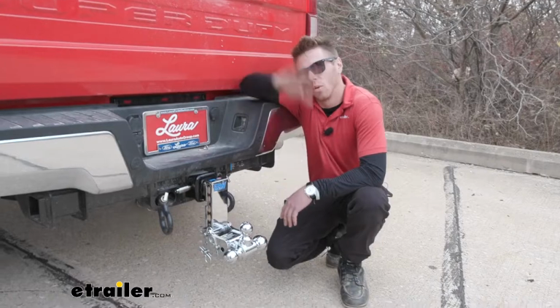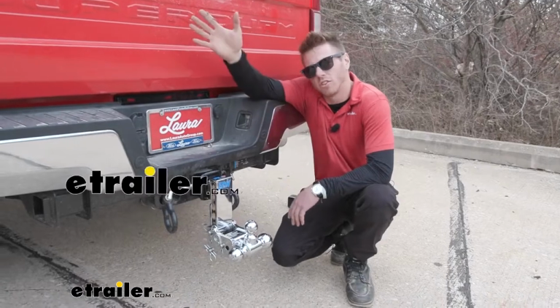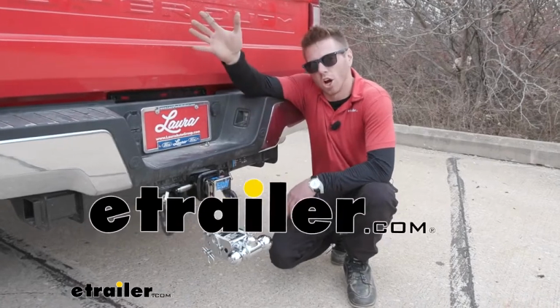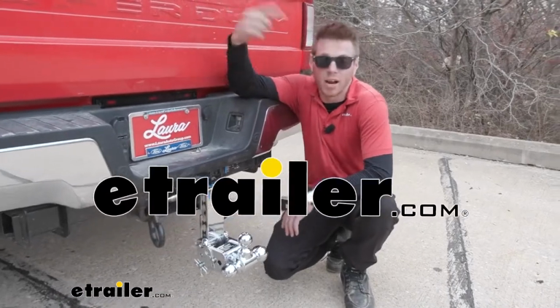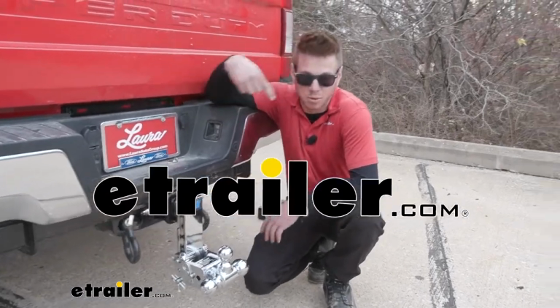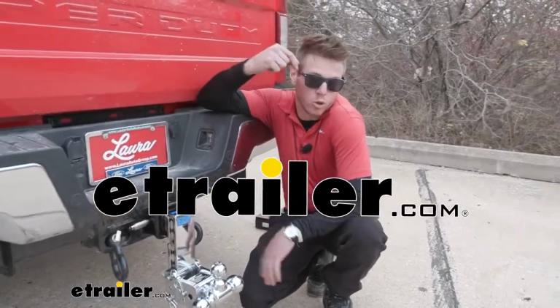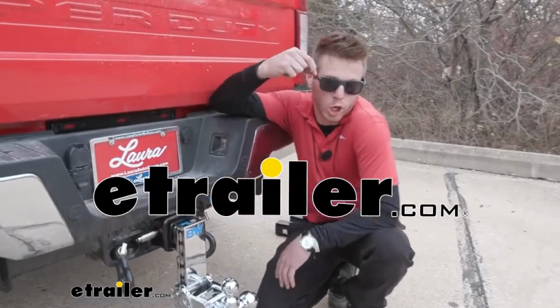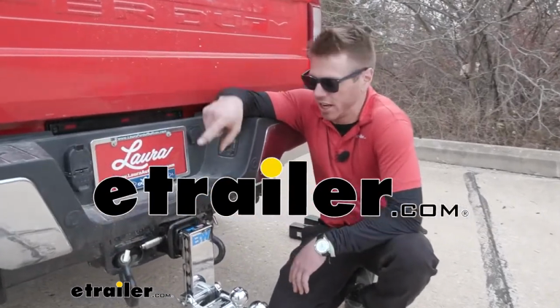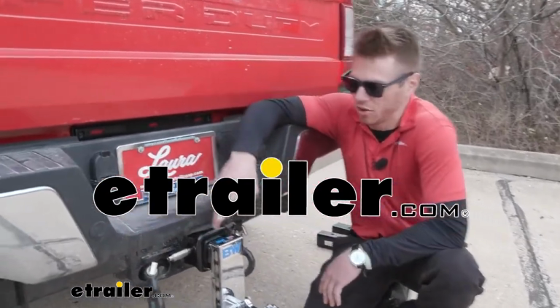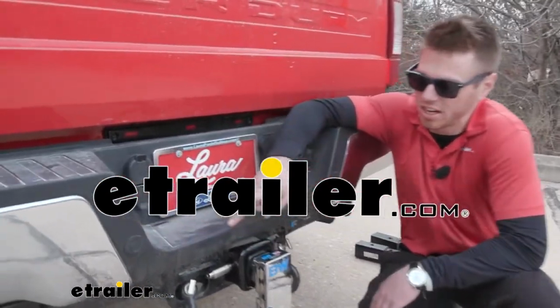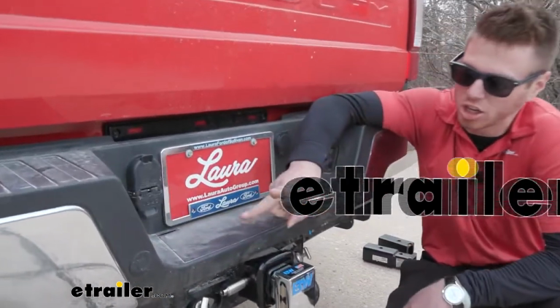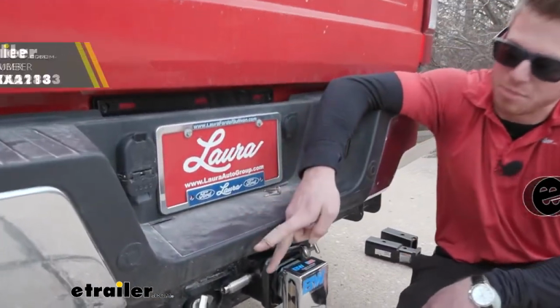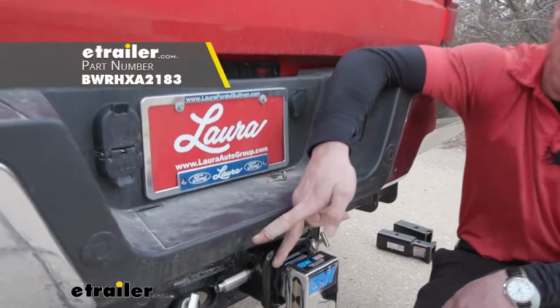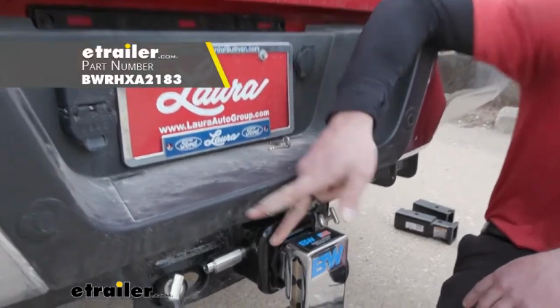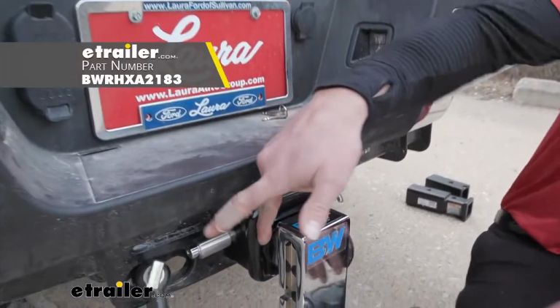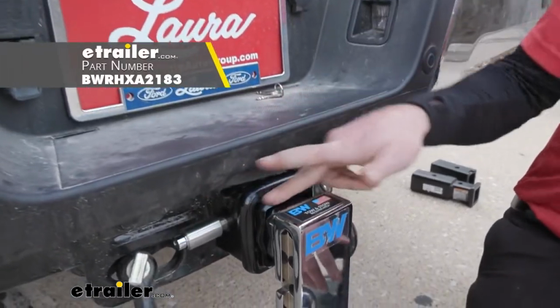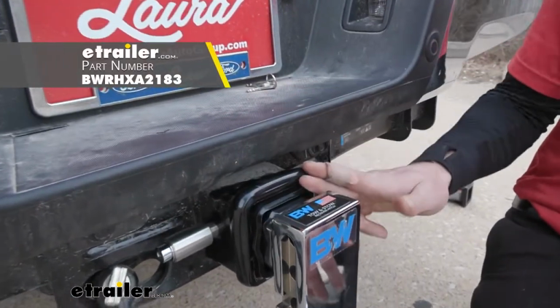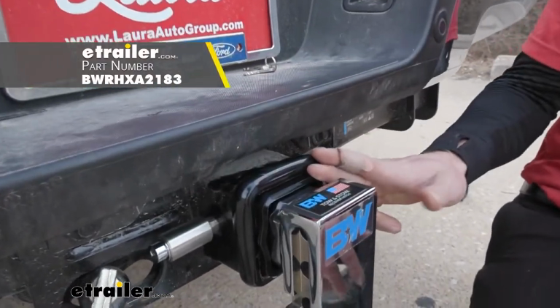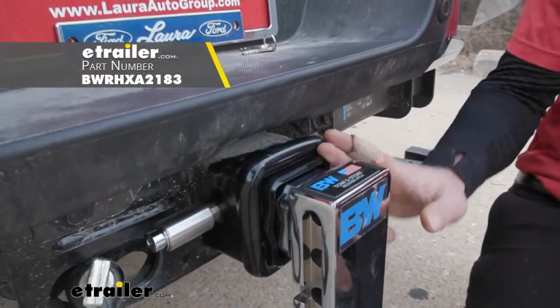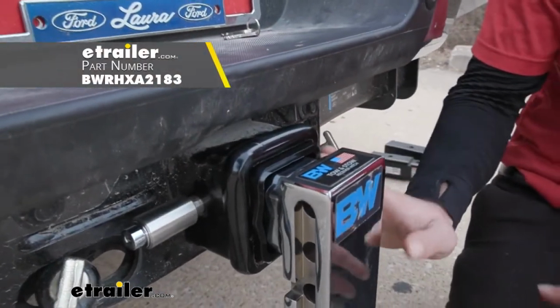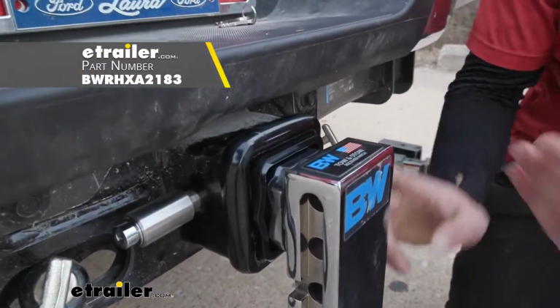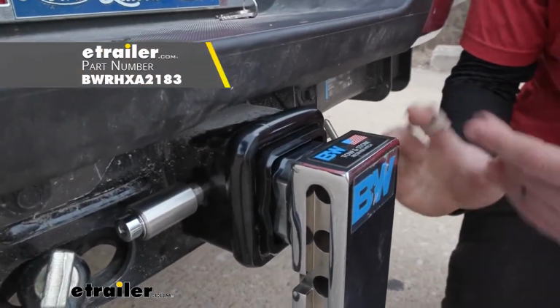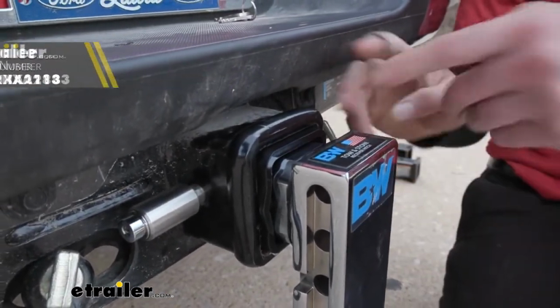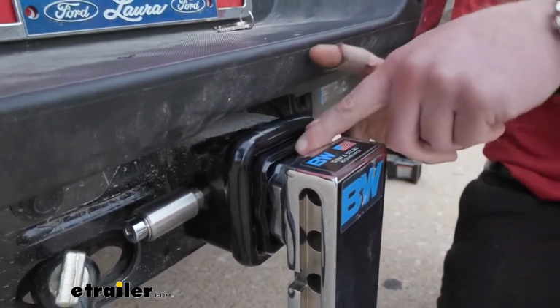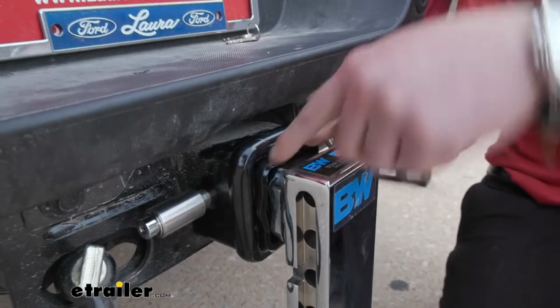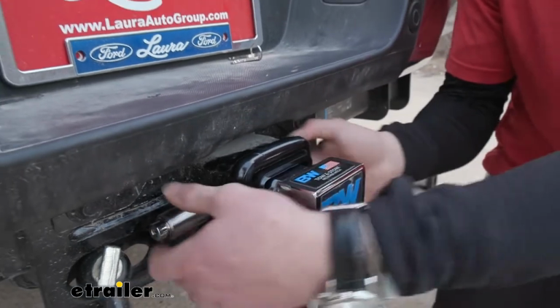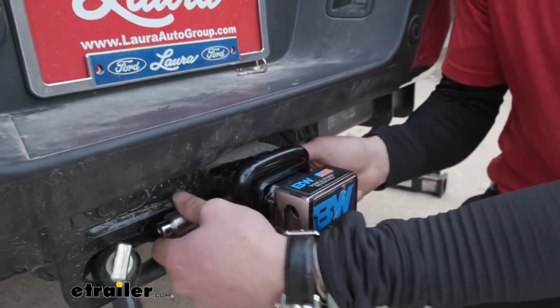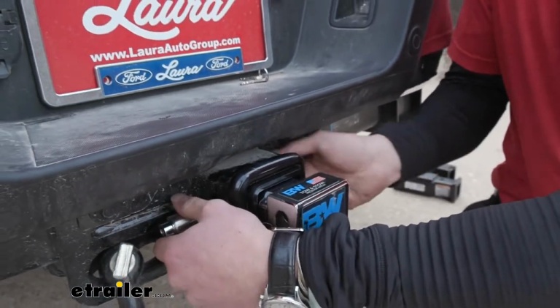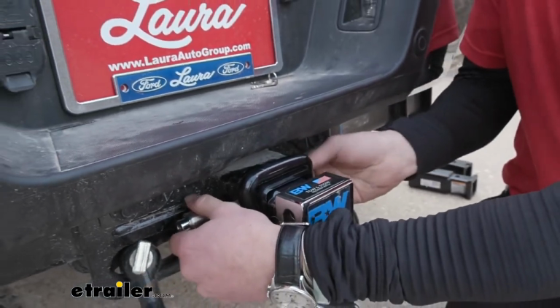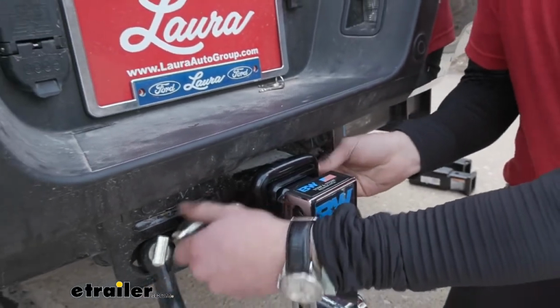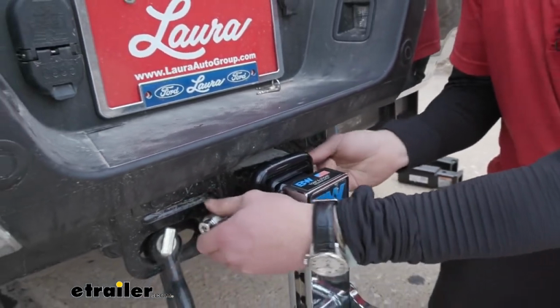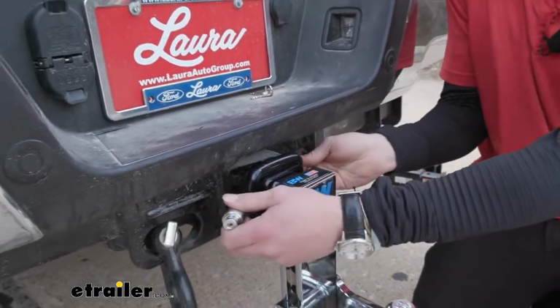What is going on everybody? Adam here with E-Trailer. Today we're going to be taking a look at the B&W adapter sleeve. Let me go ahead and take this ball mount out. This is going to convert your 3-inch hitch down to a 2.5-inch hitch.